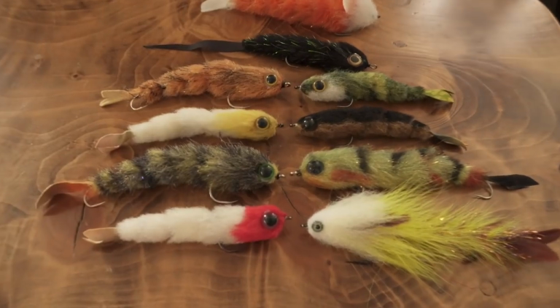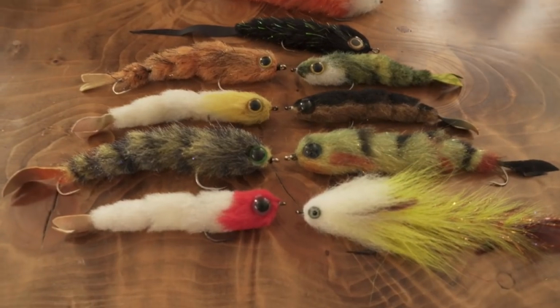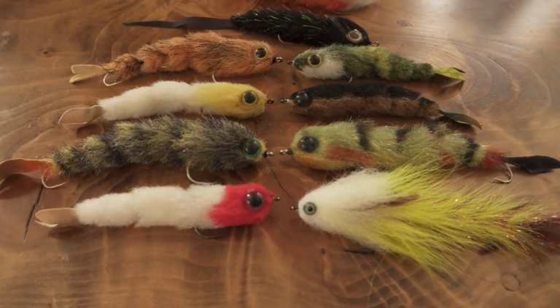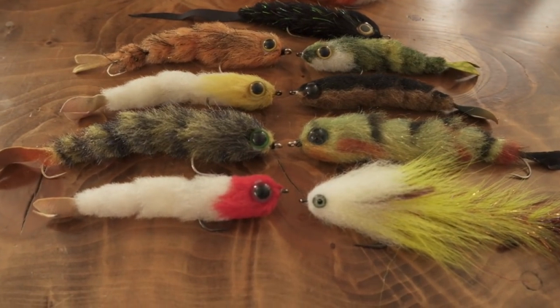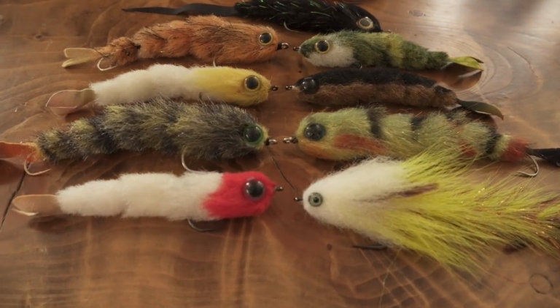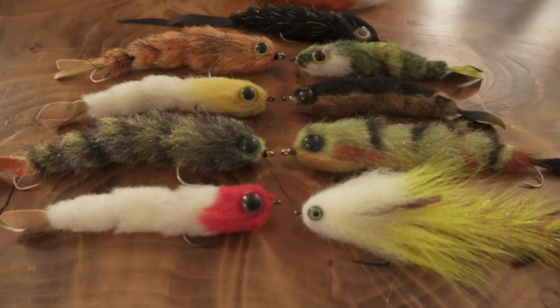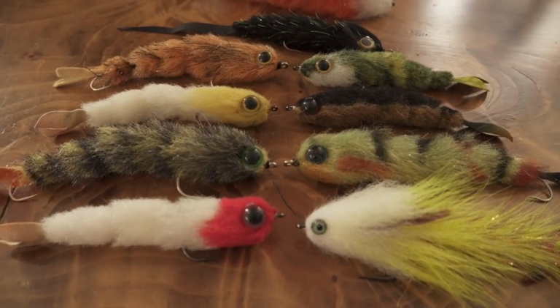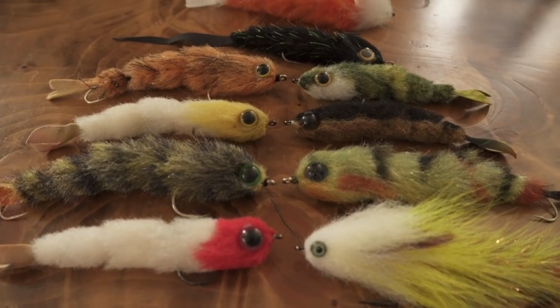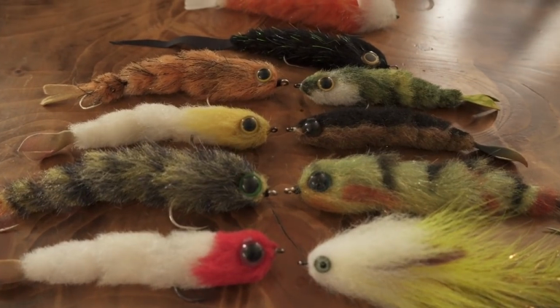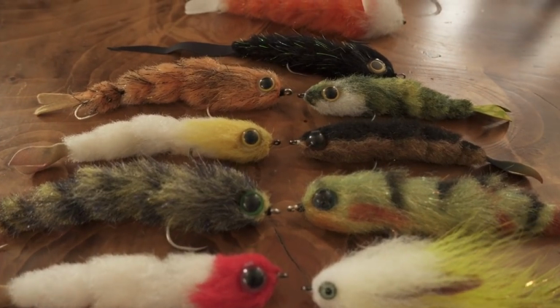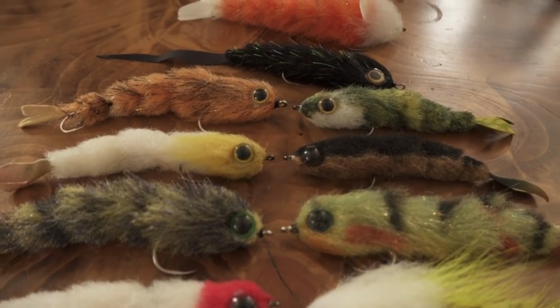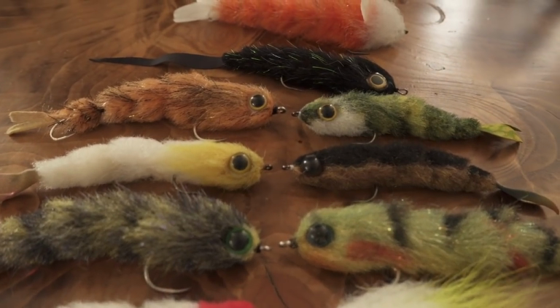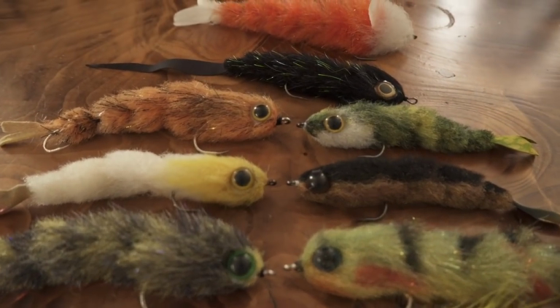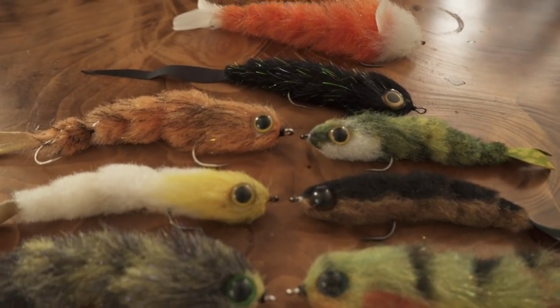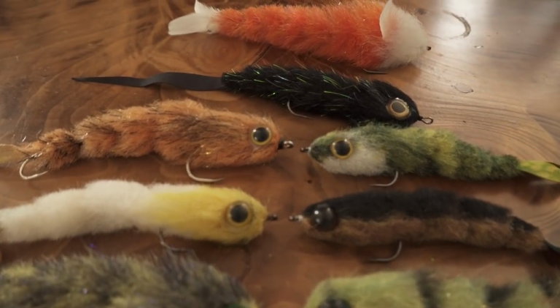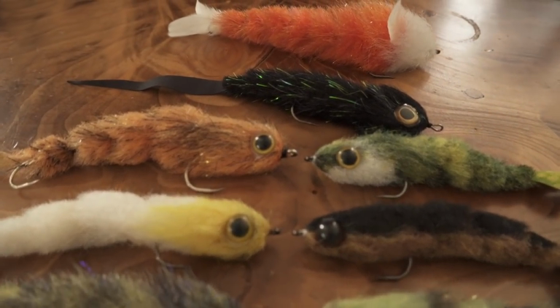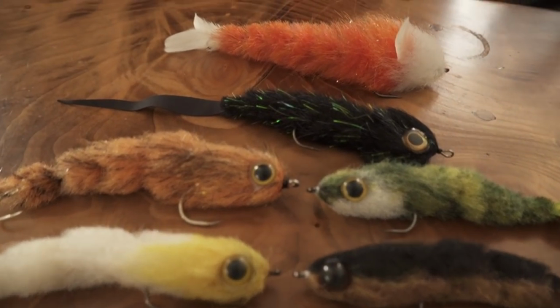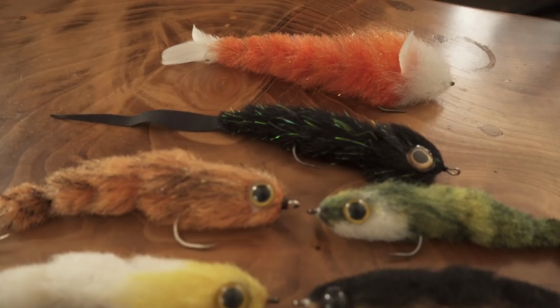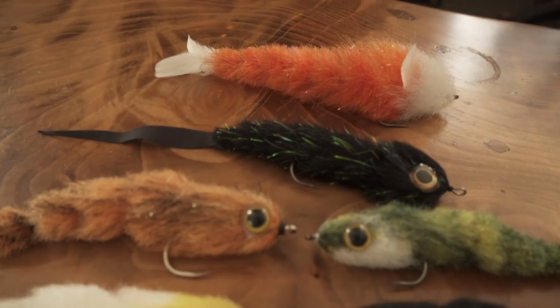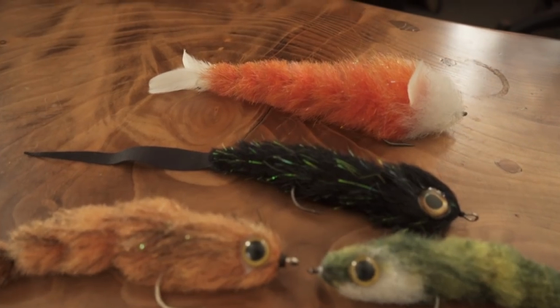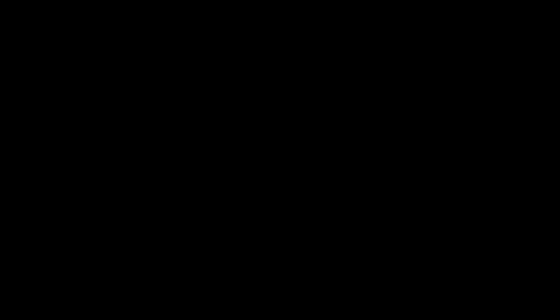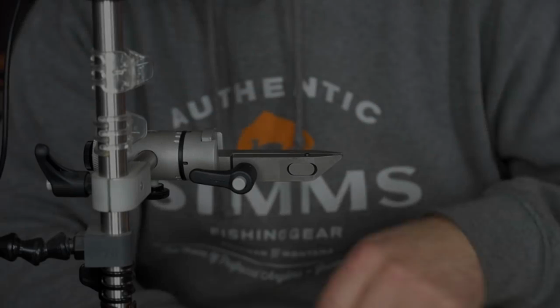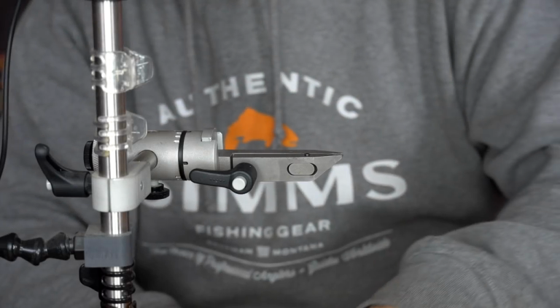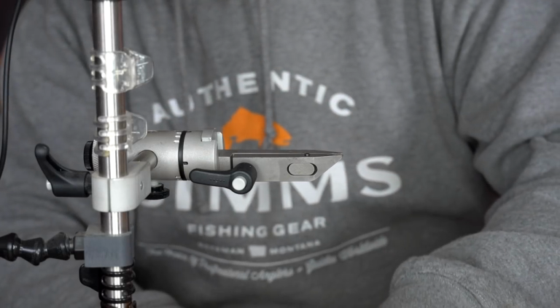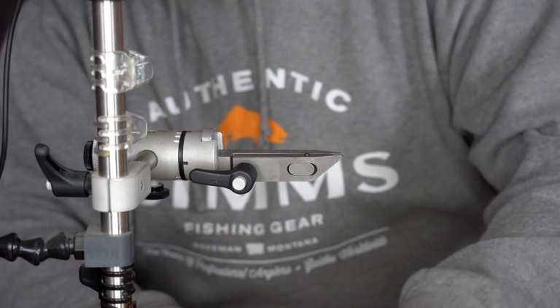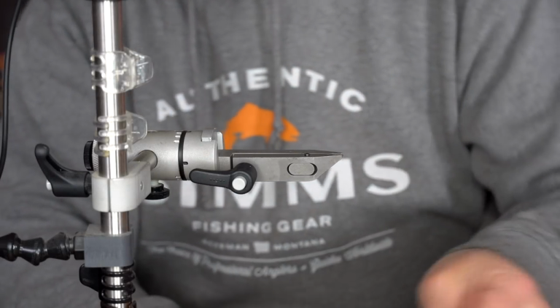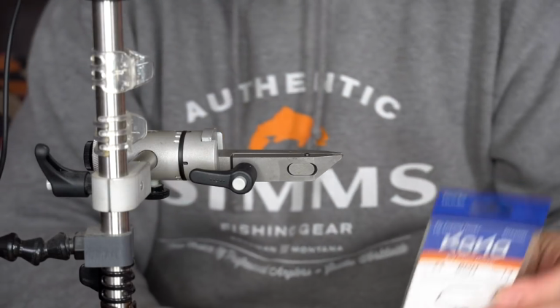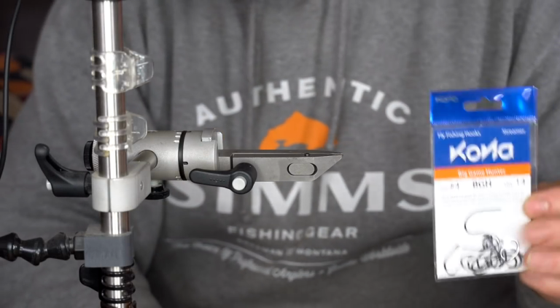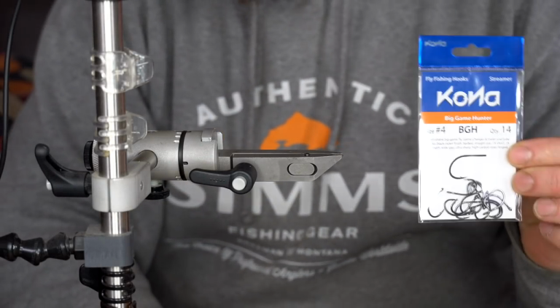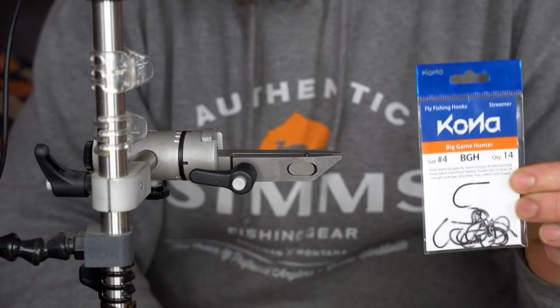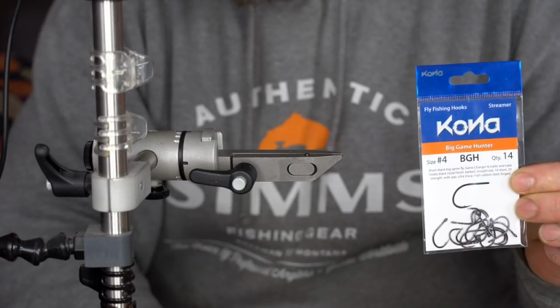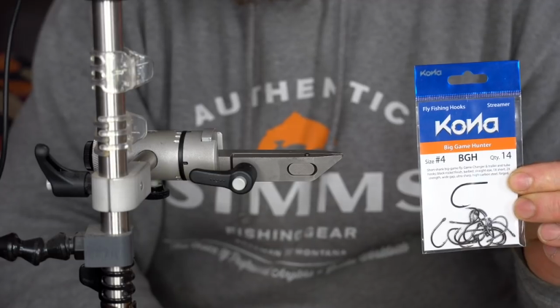Hey everyone and welcome to another tying session. This time we're going to have a look at the Game Changer, a multi-articulated fly. It's a deadly fly for pike, I really like it, so here we go.